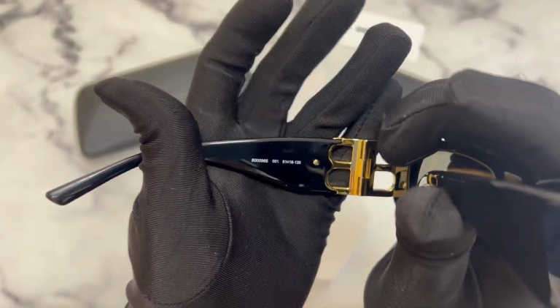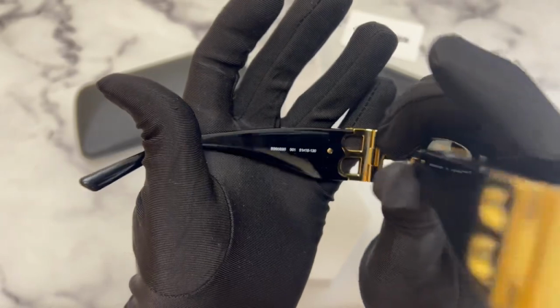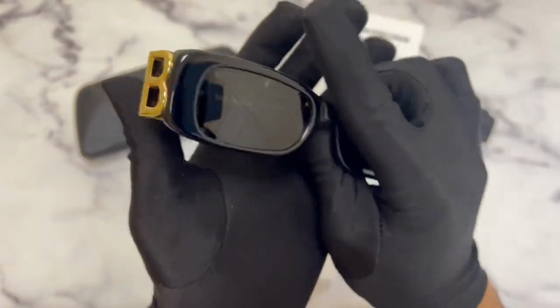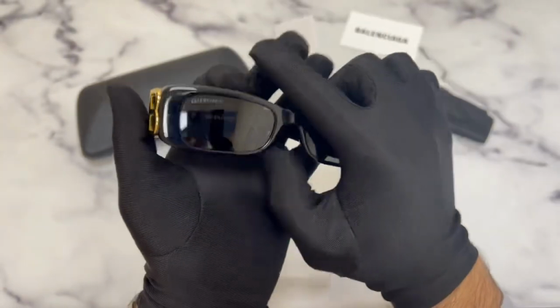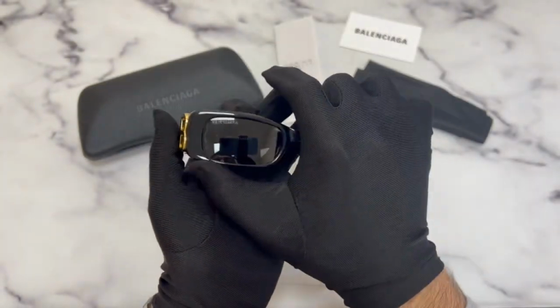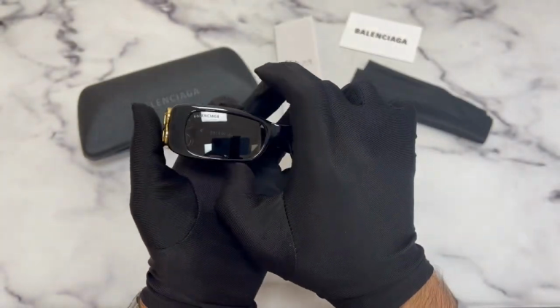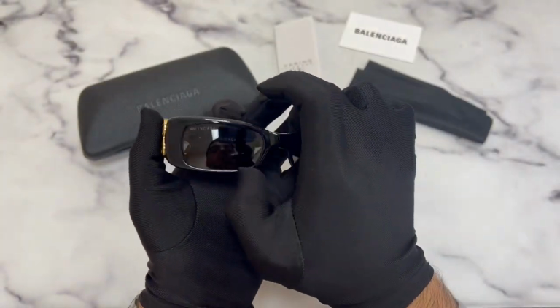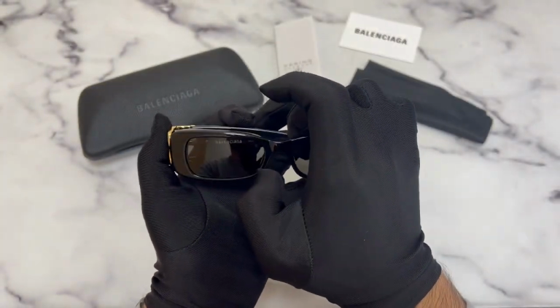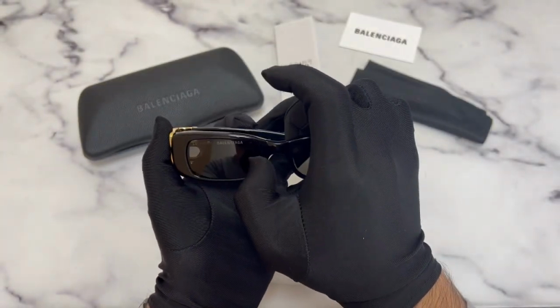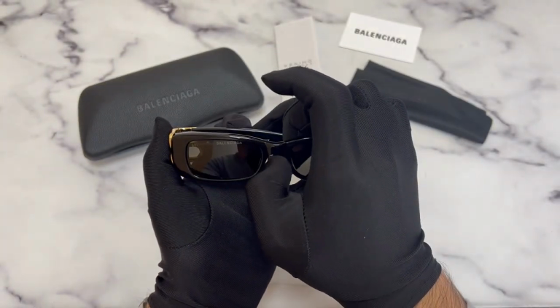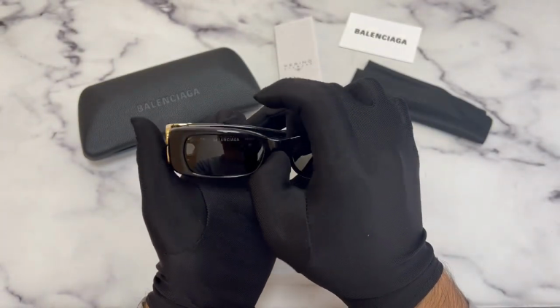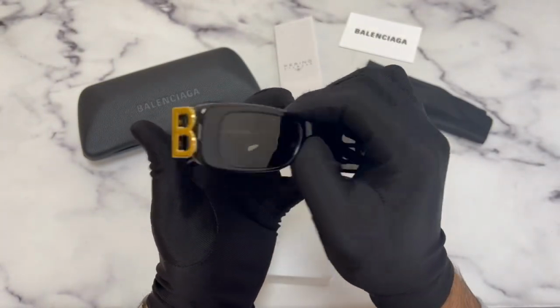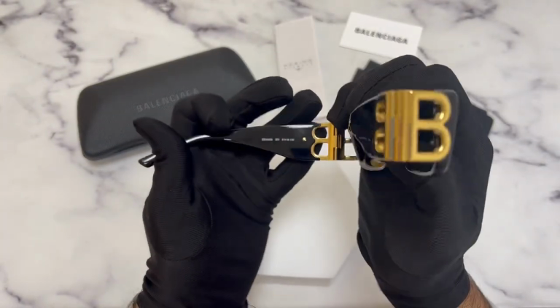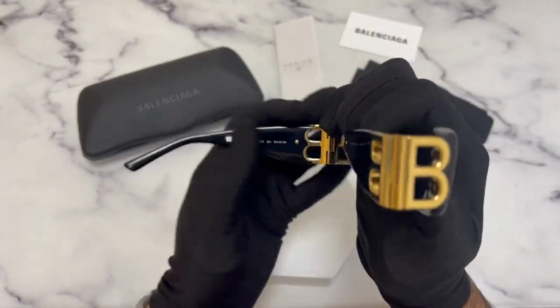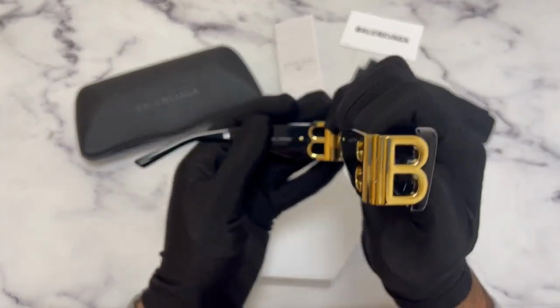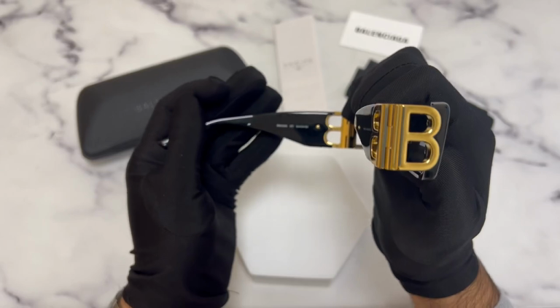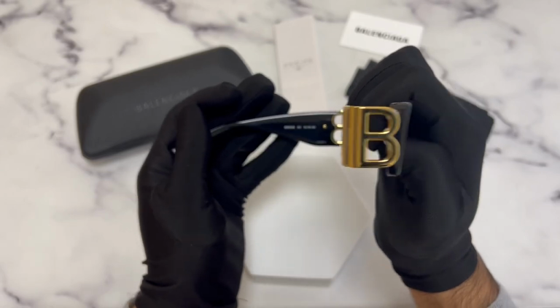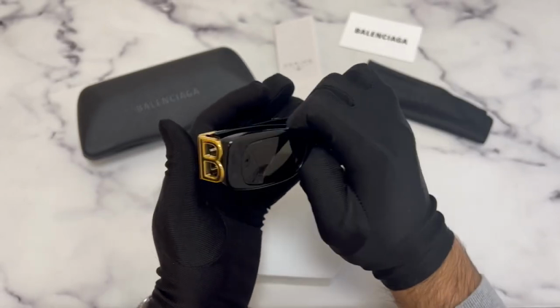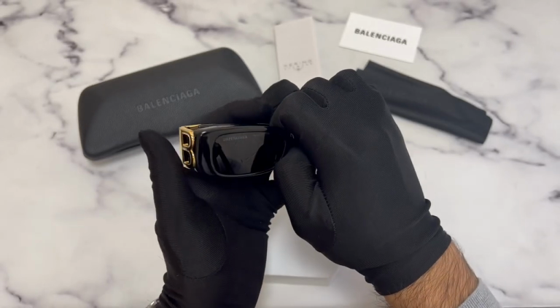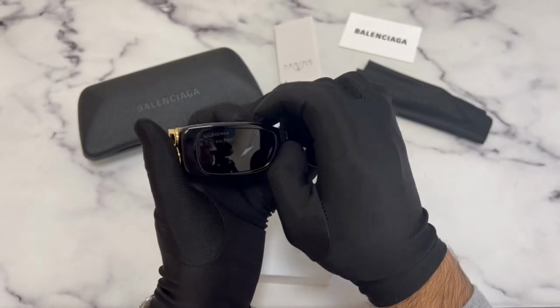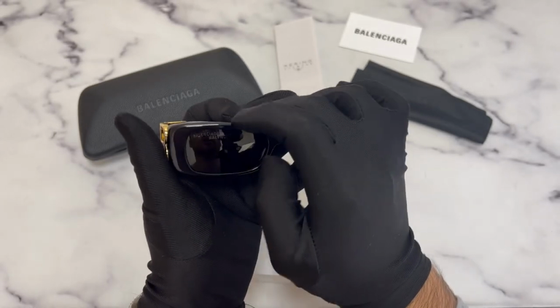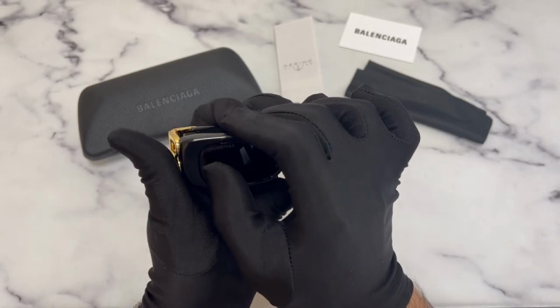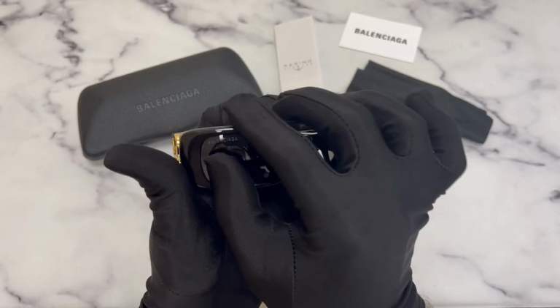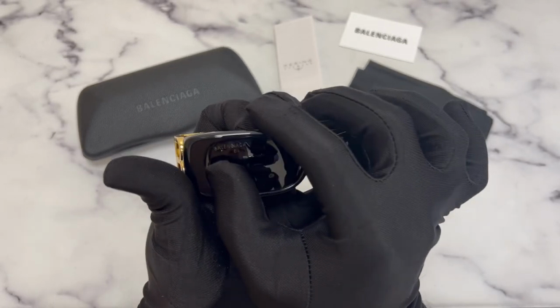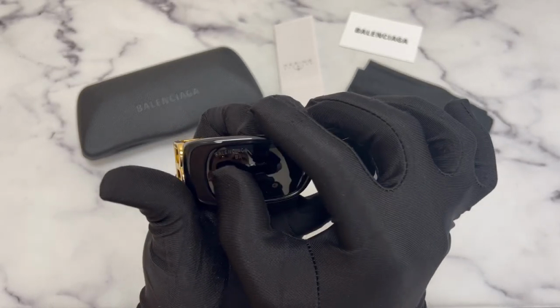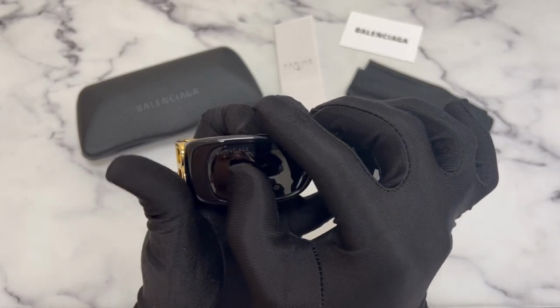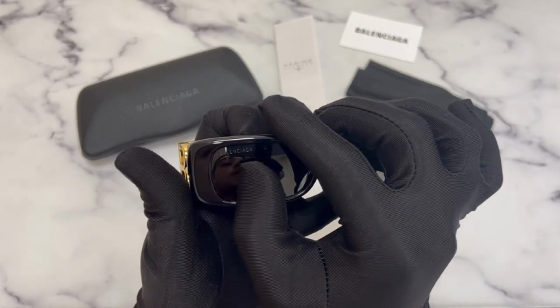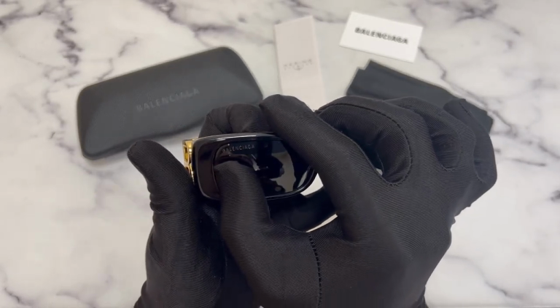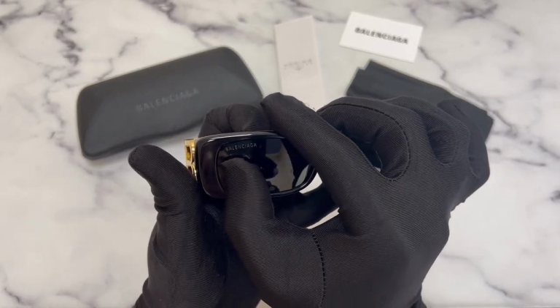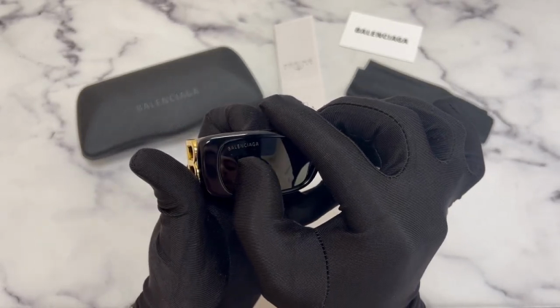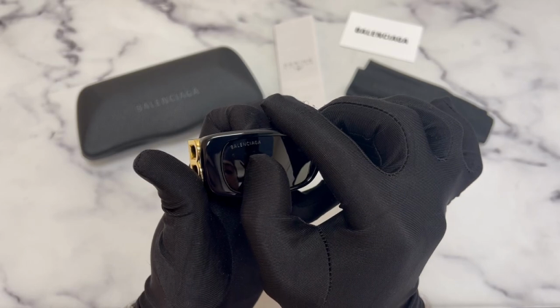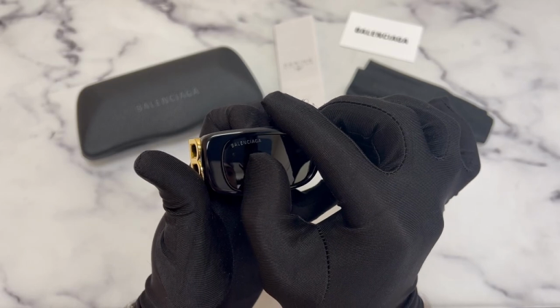51 is for its lens, 18 is for its bridge, and 130 is for its temples. You'll also find the Balenciaga logo engraved on its top-right lens.